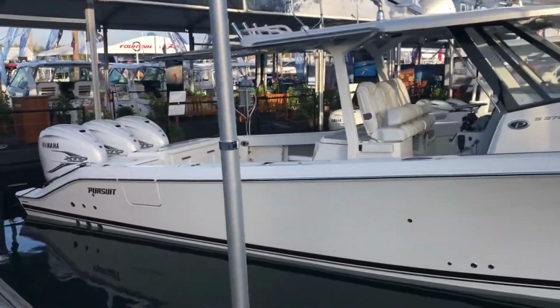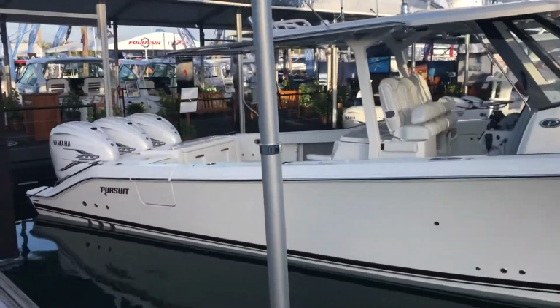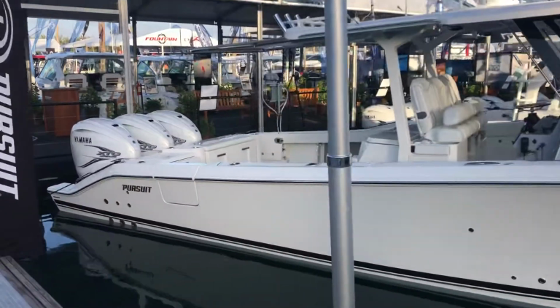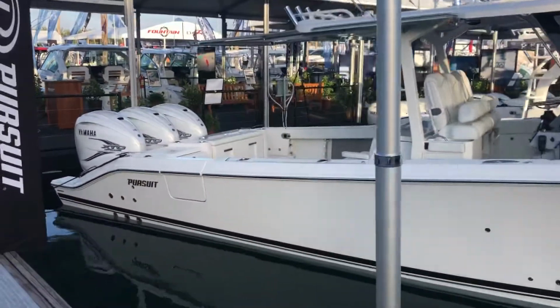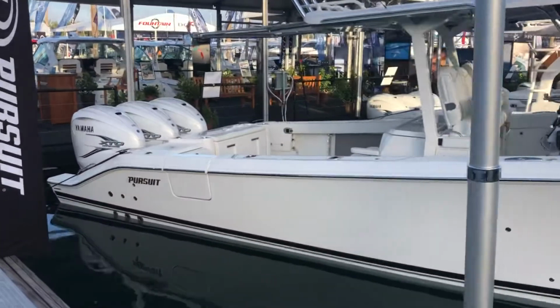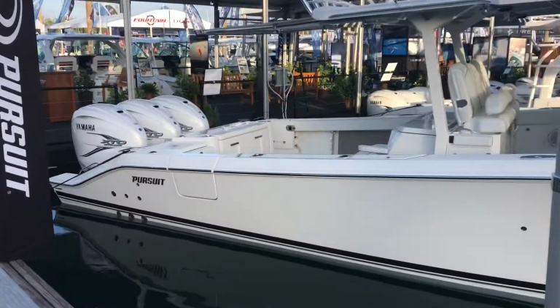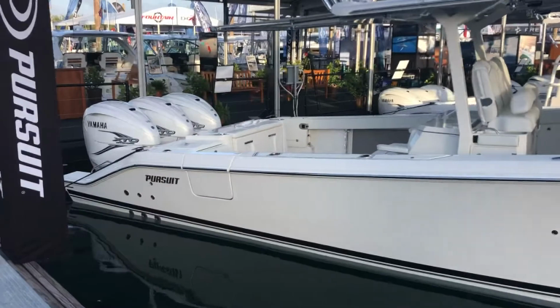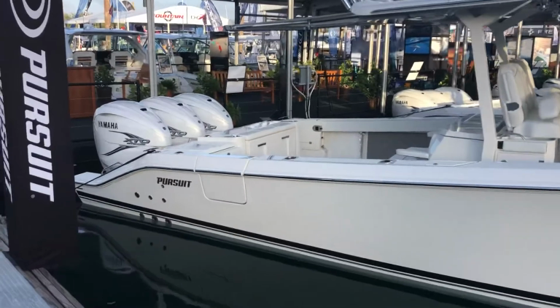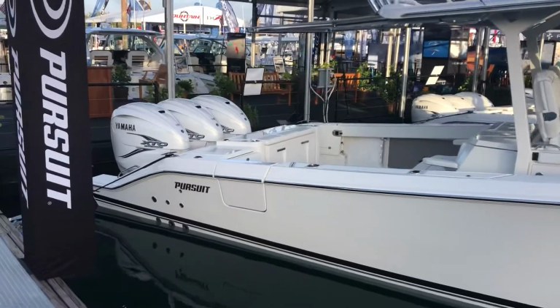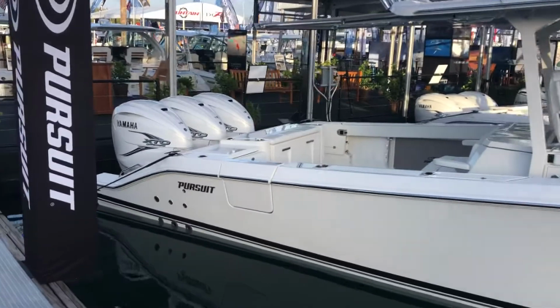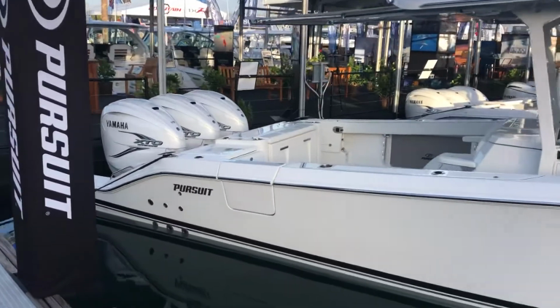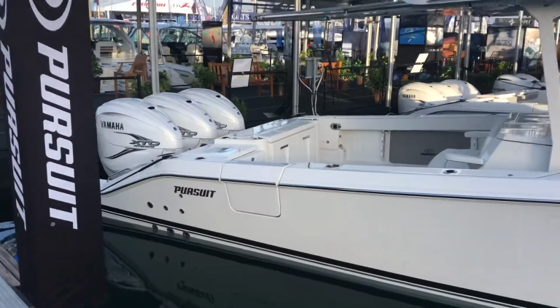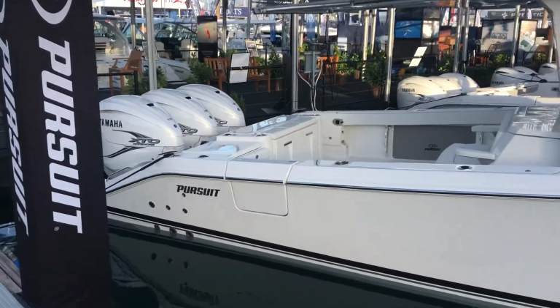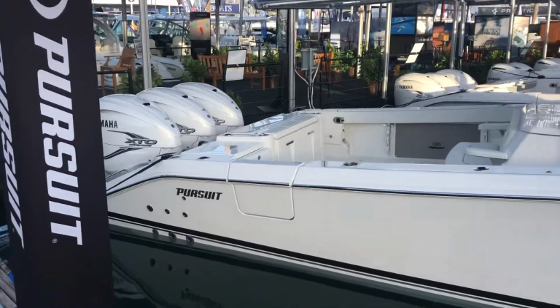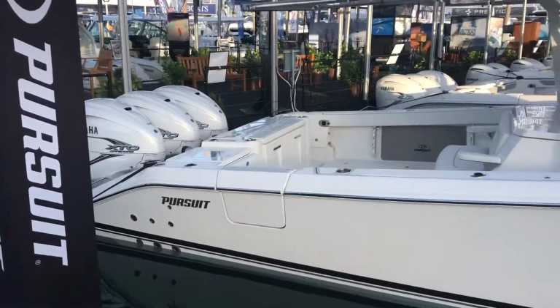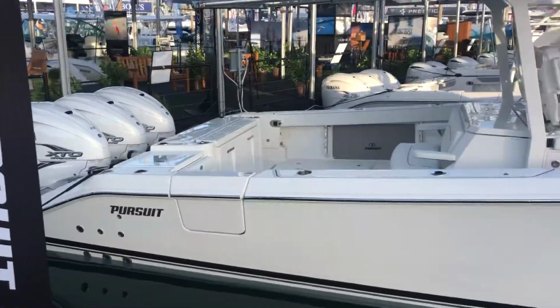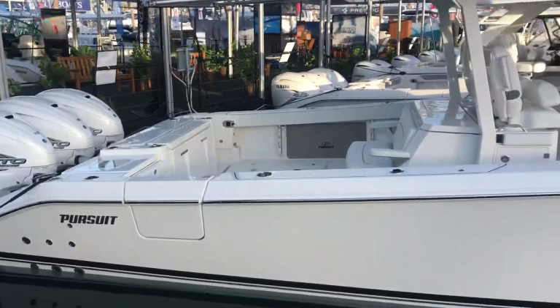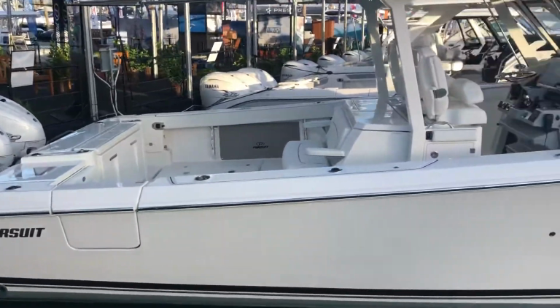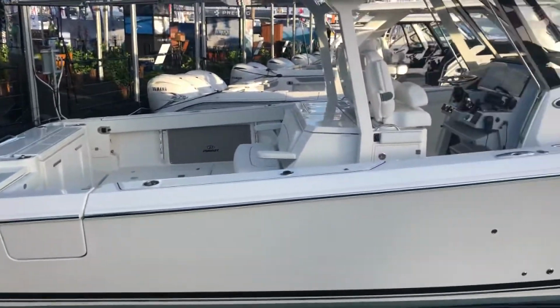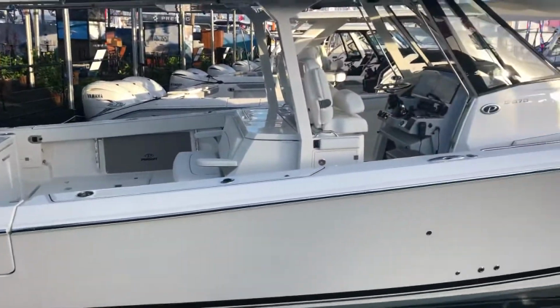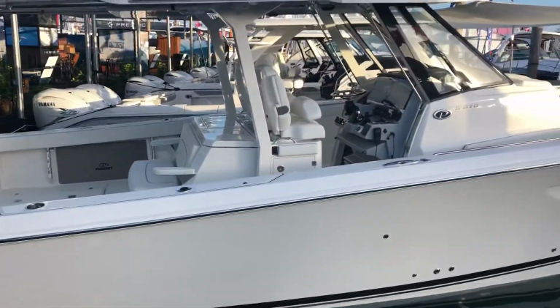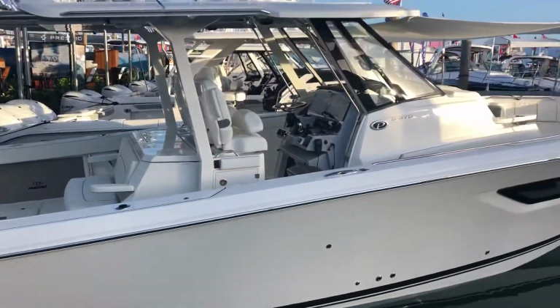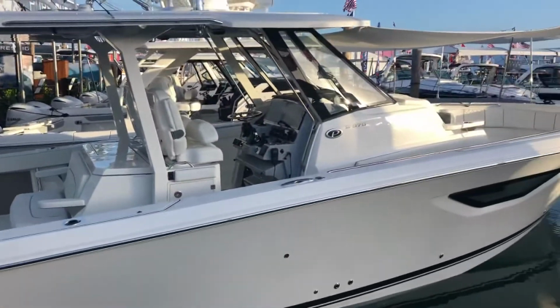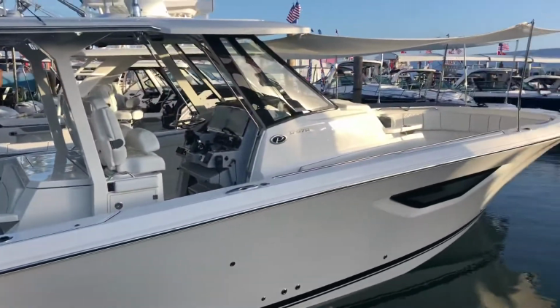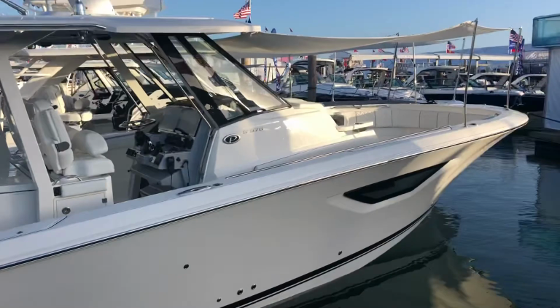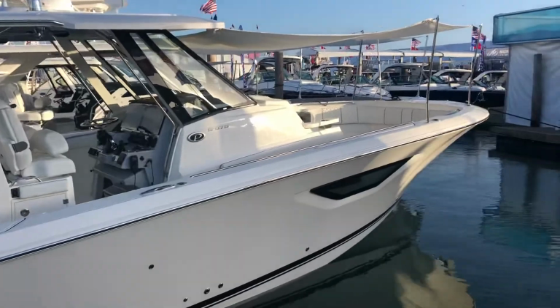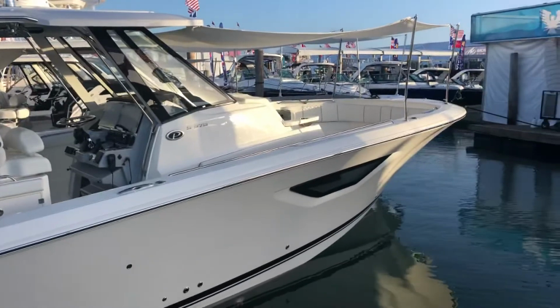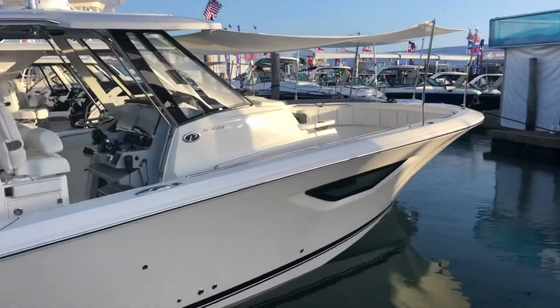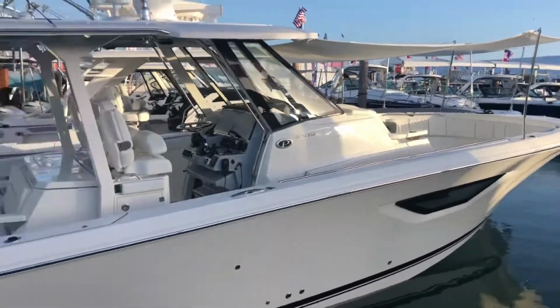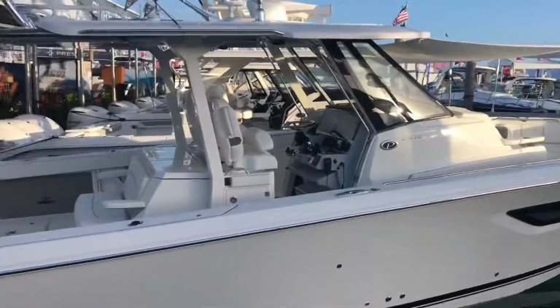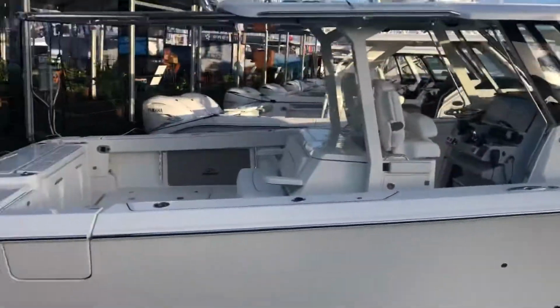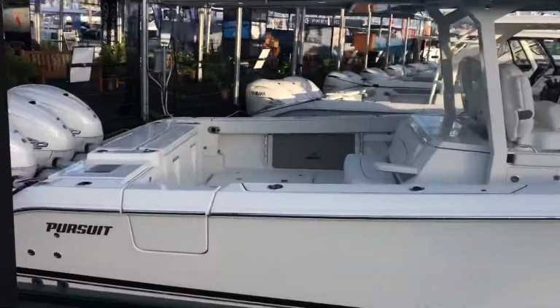It's running three 425 Yamahas on it. Top speed is about 60 miles an hour. Very pretty boat.